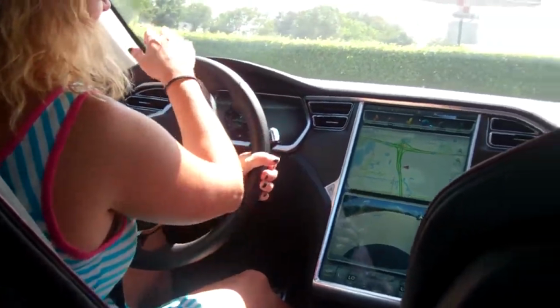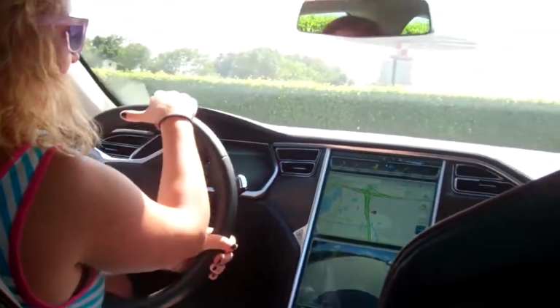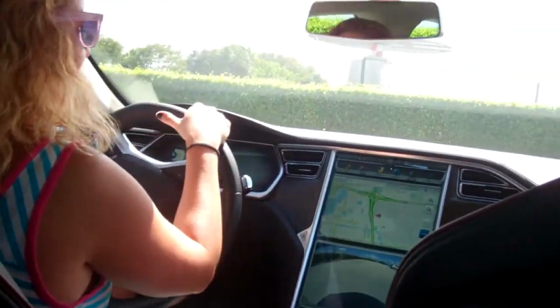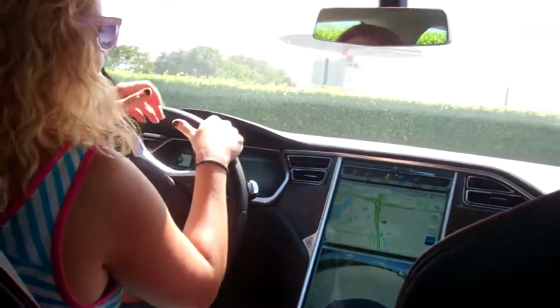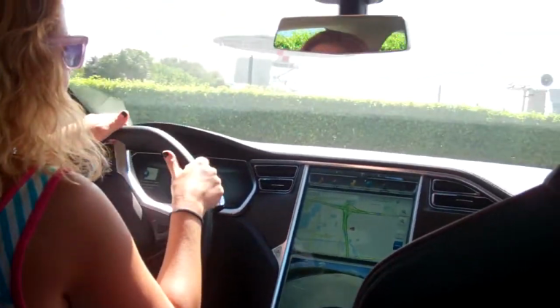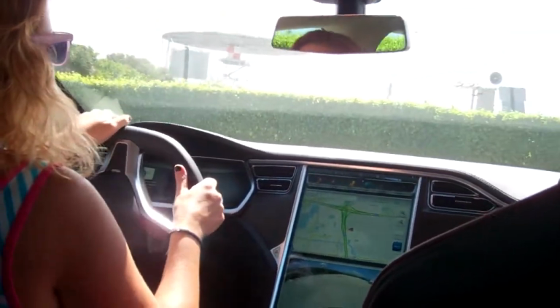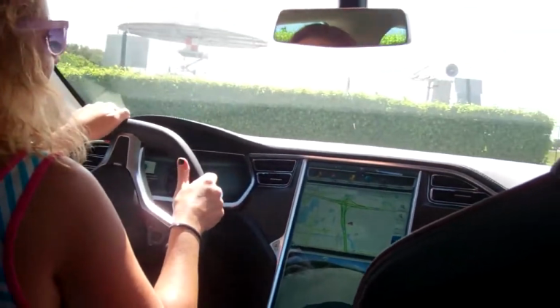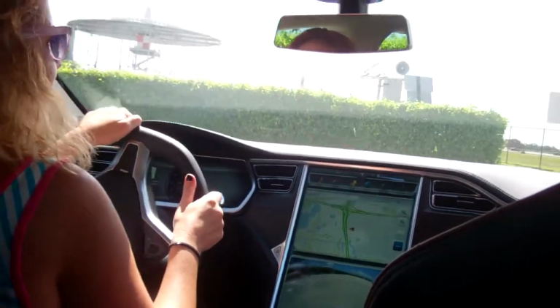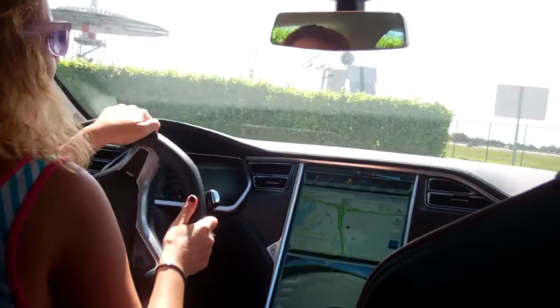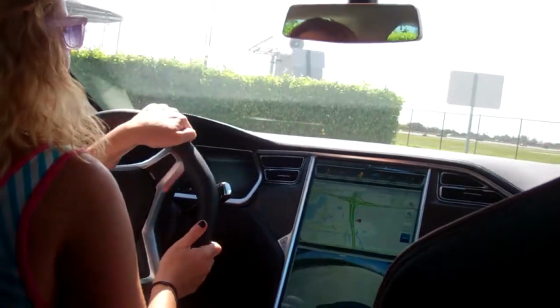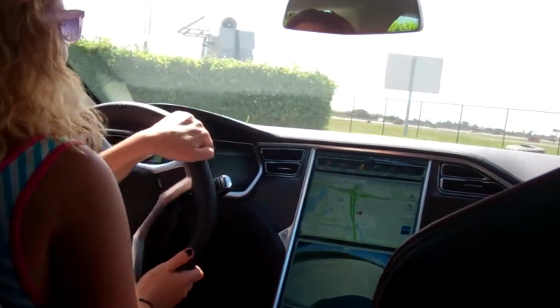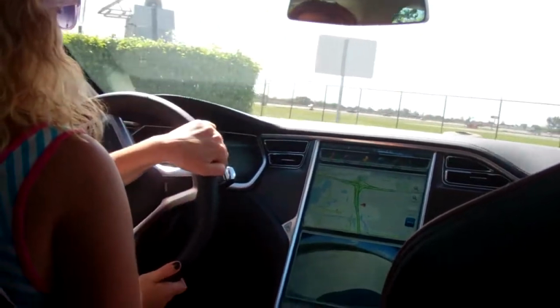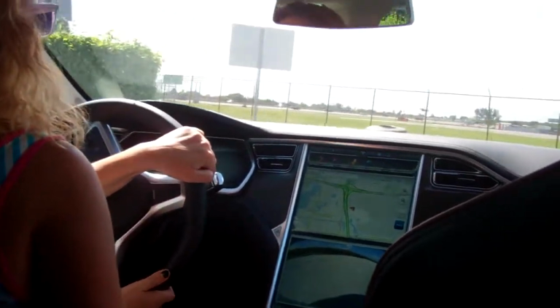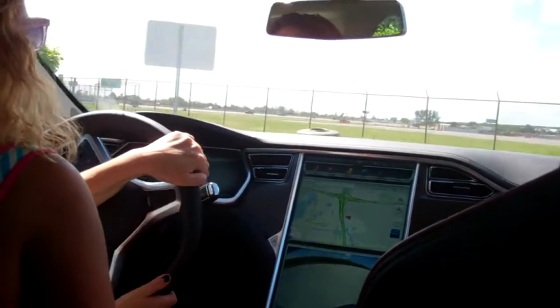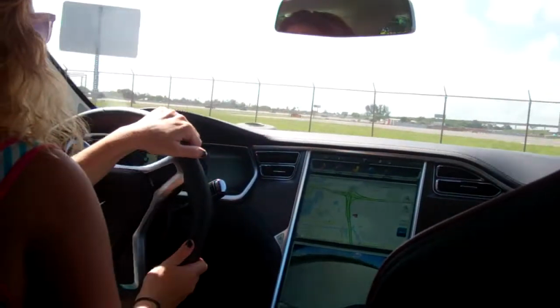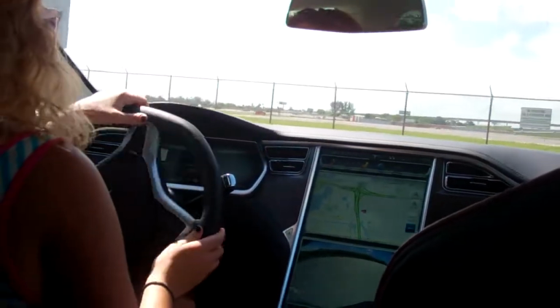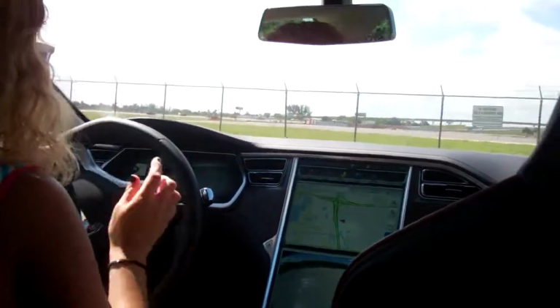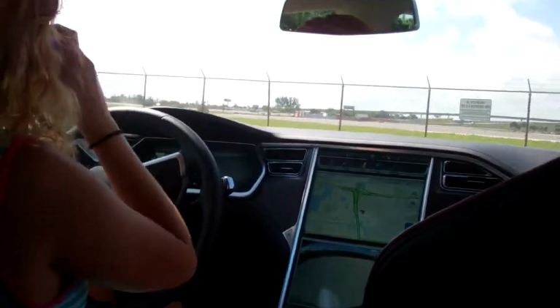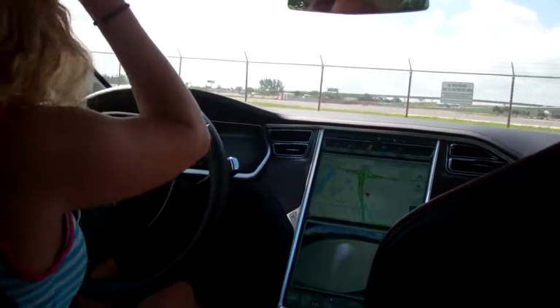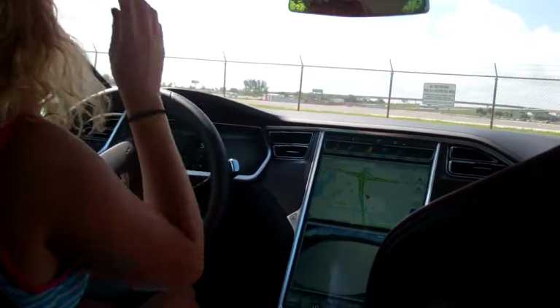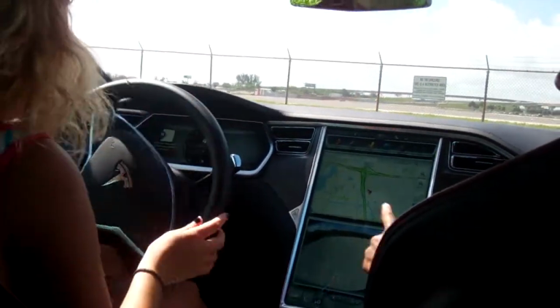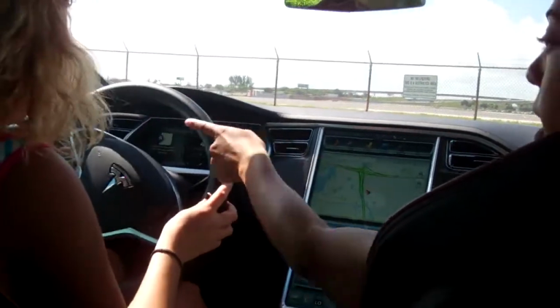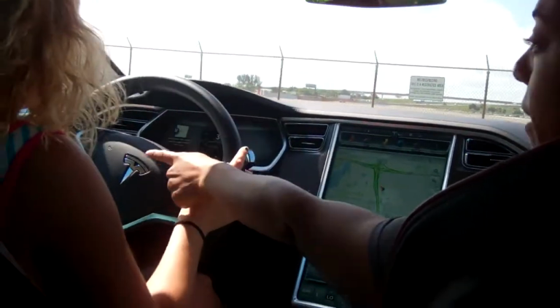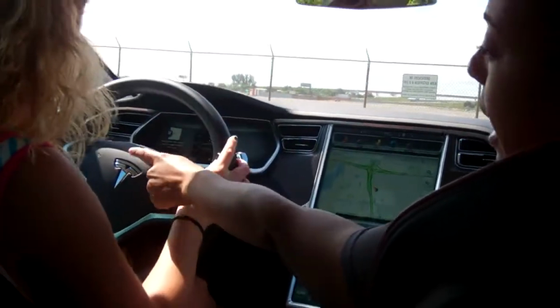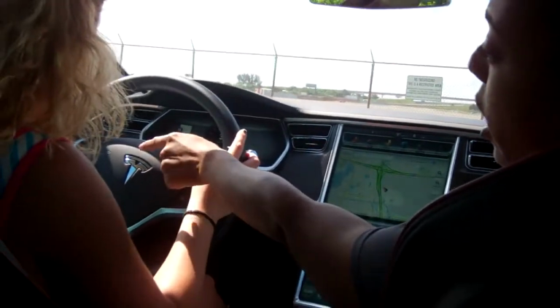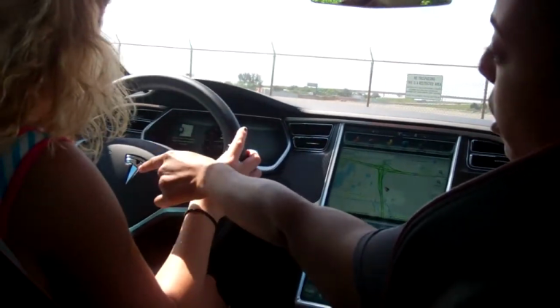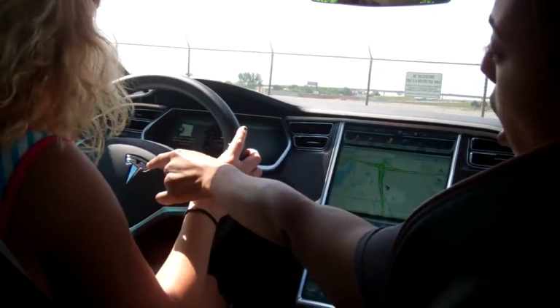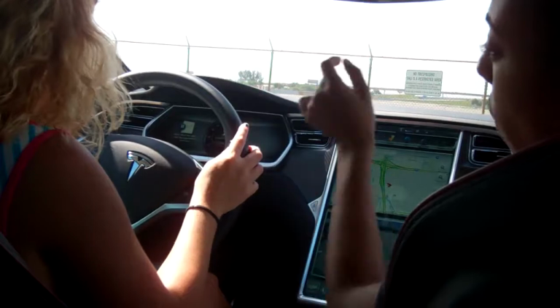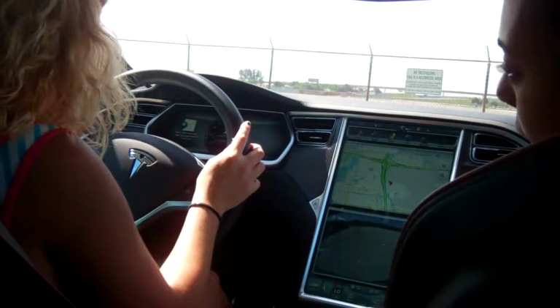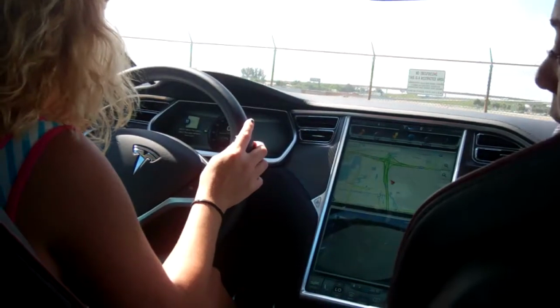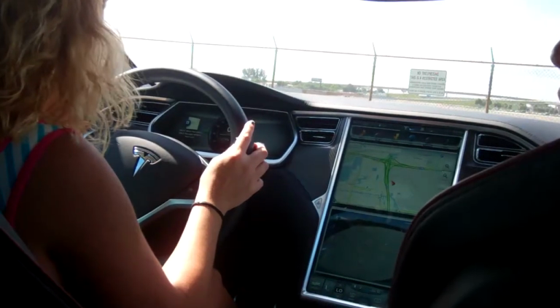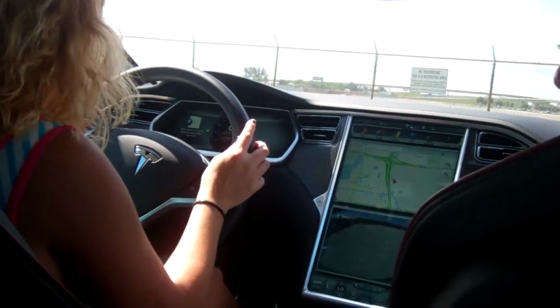We're going to go to the left here. Where are the blinkers again? They're on the left-hand side, the lower stock over there. There you go.